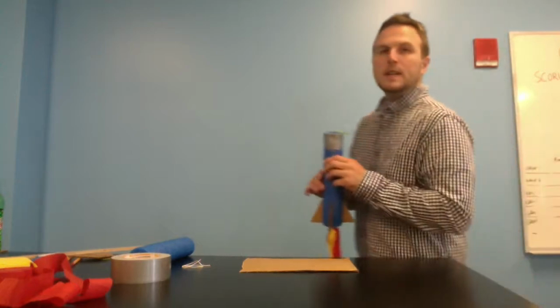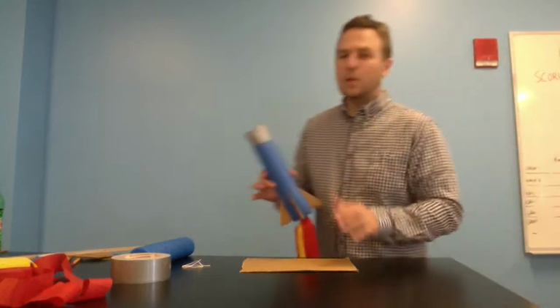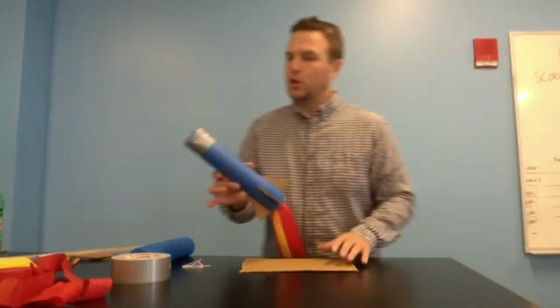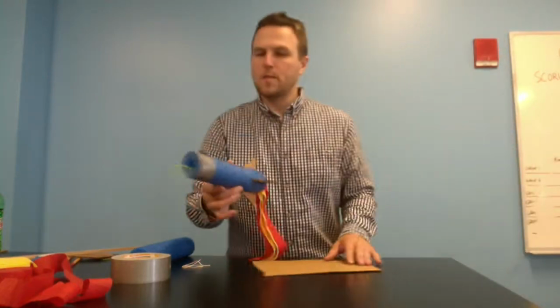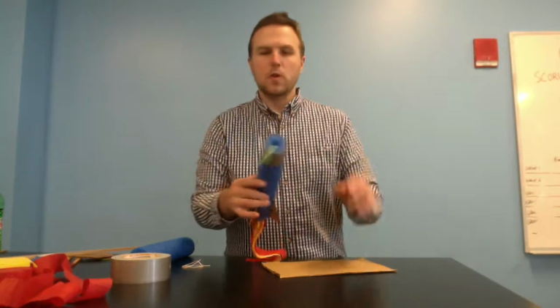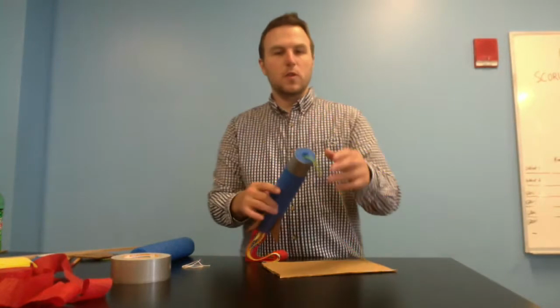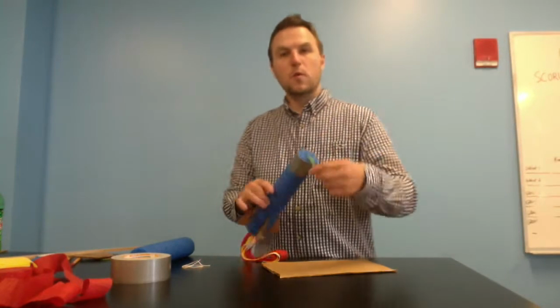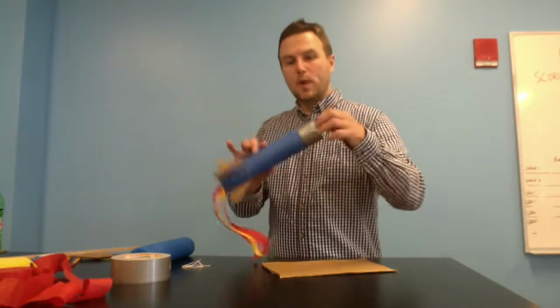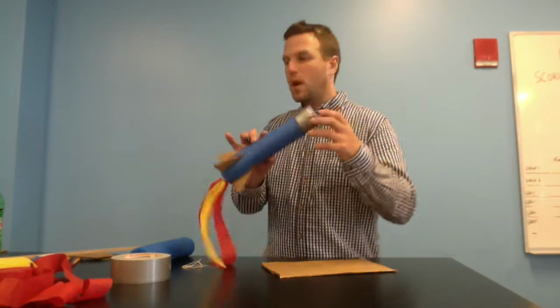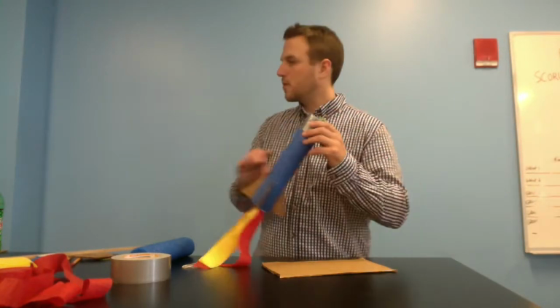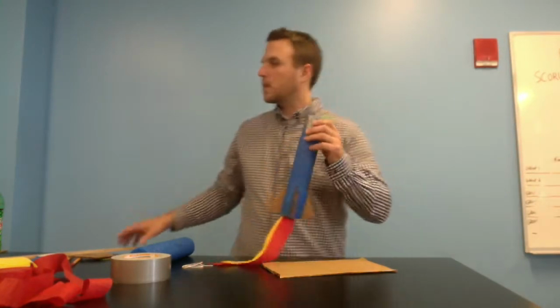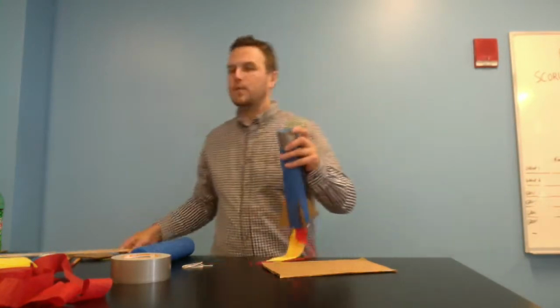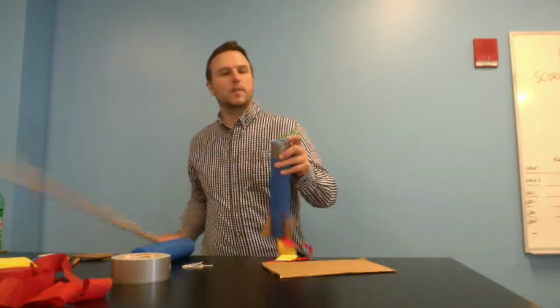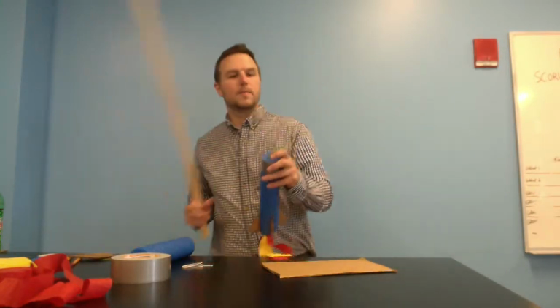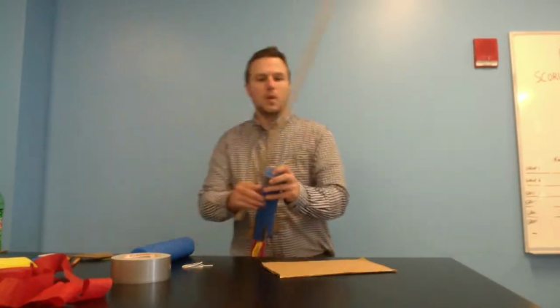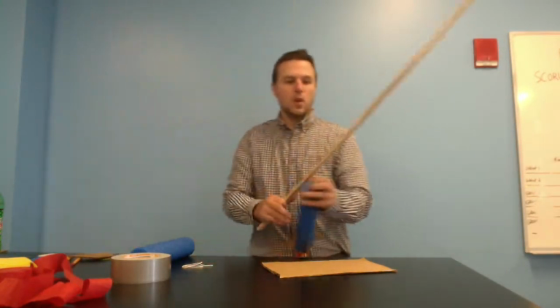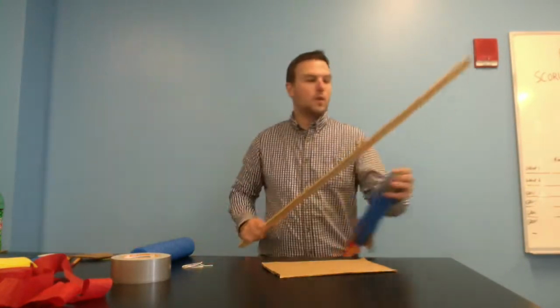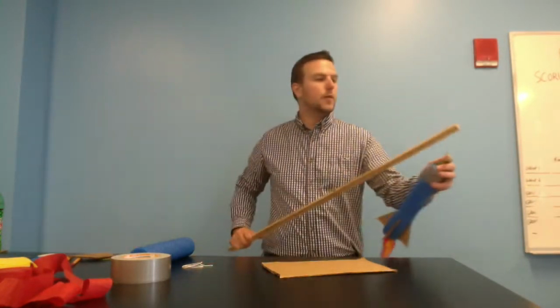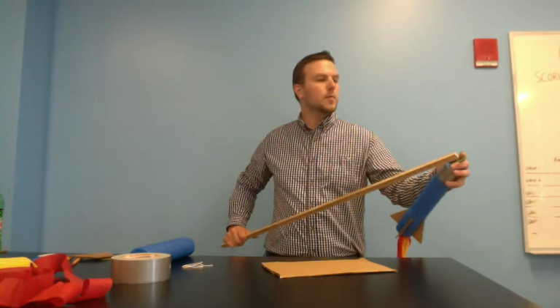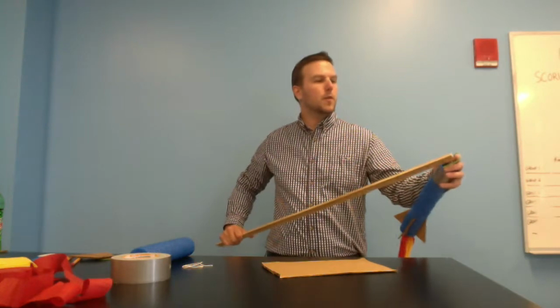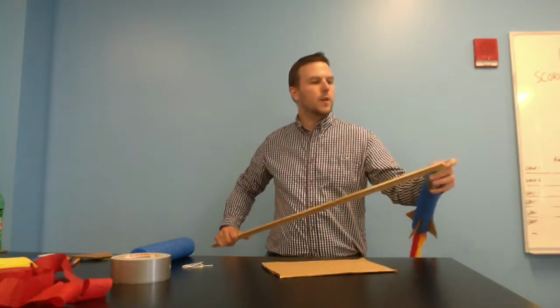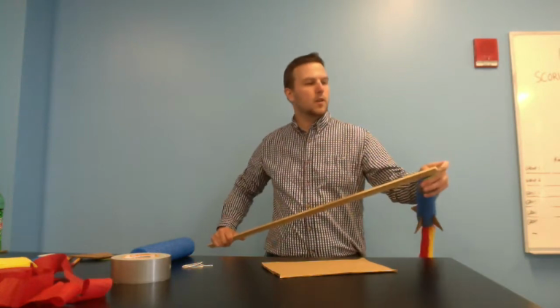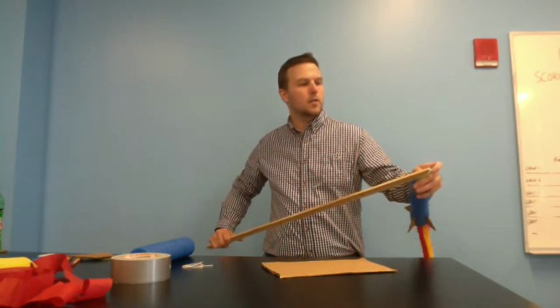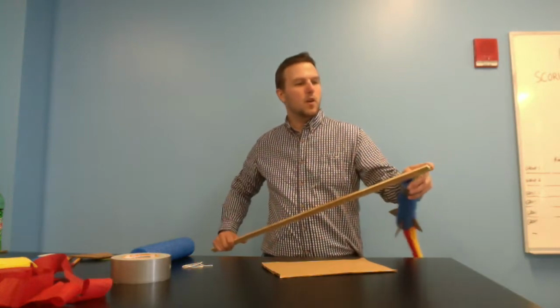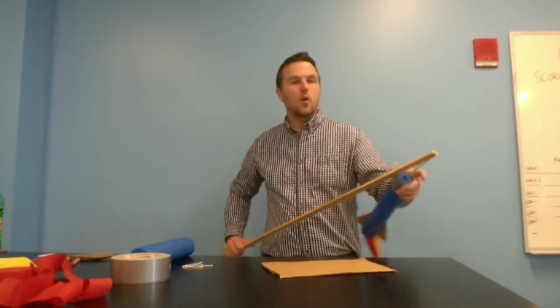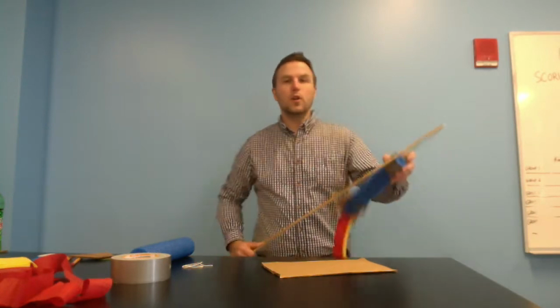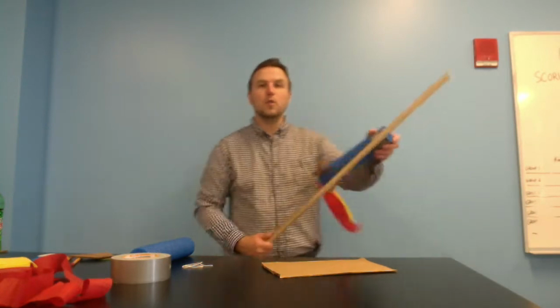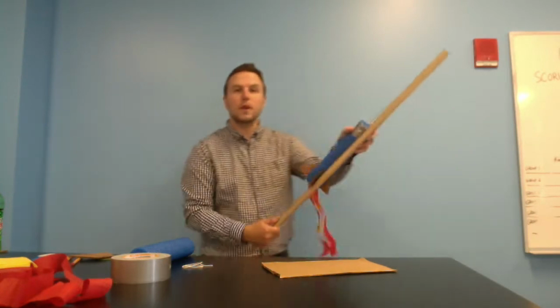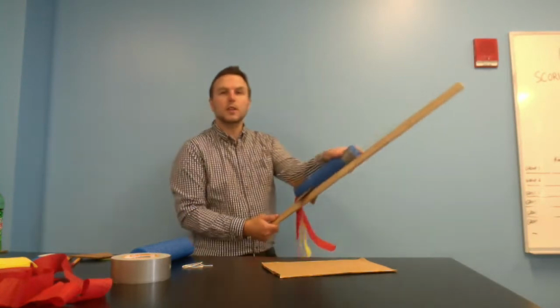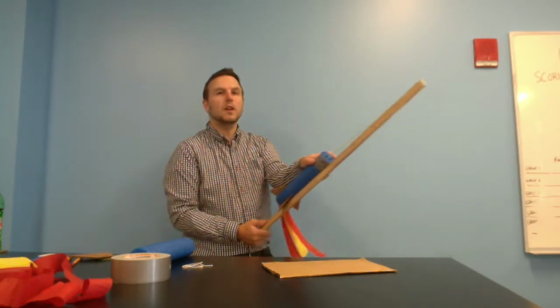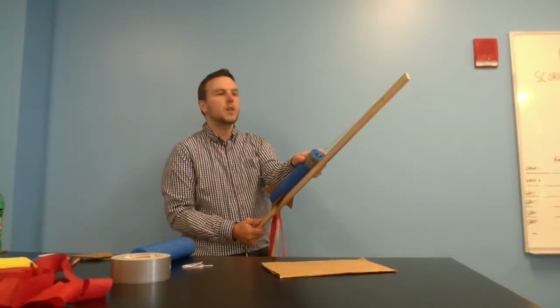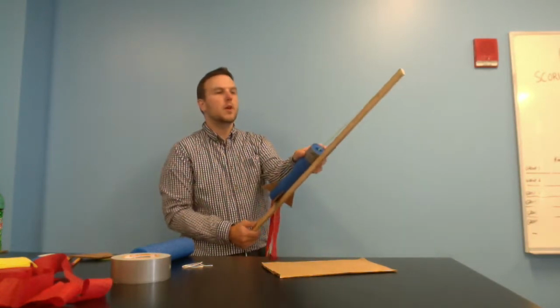I'm going to show you how to make one of these rubber band rockets. They're a lot of fun. You can fling them with your finger, or you can use a meter stick and launch them that way.